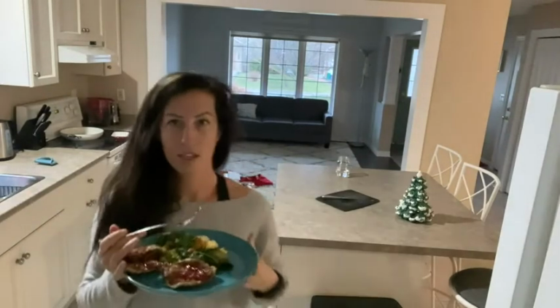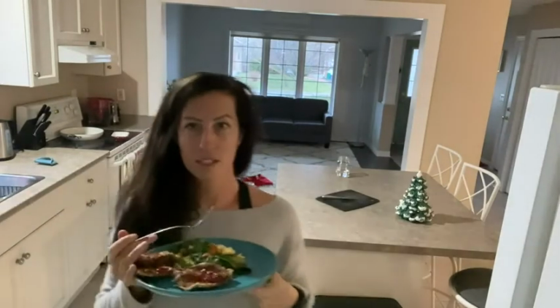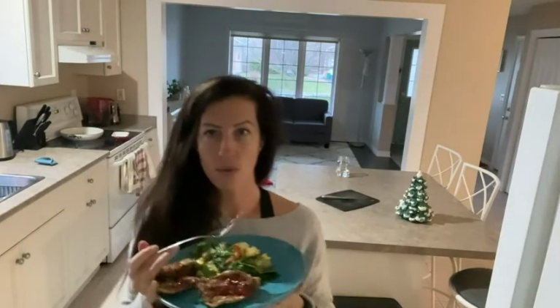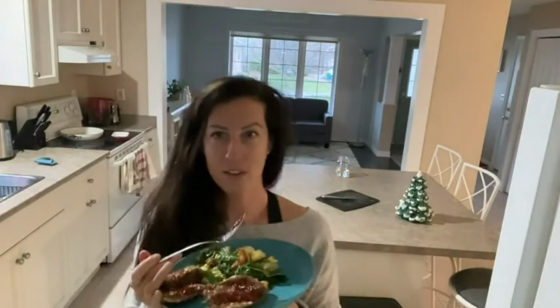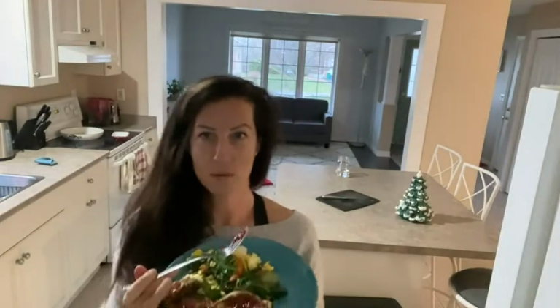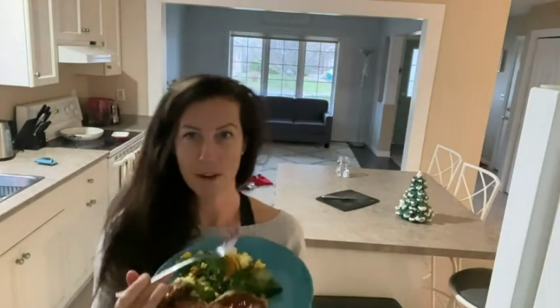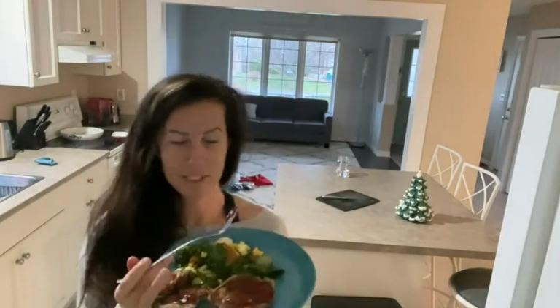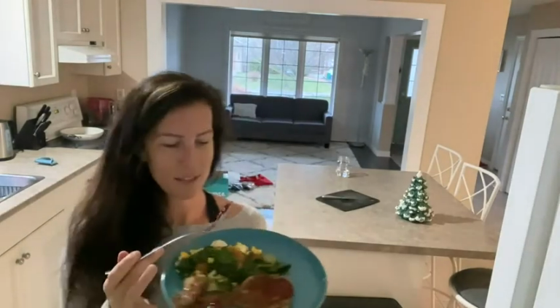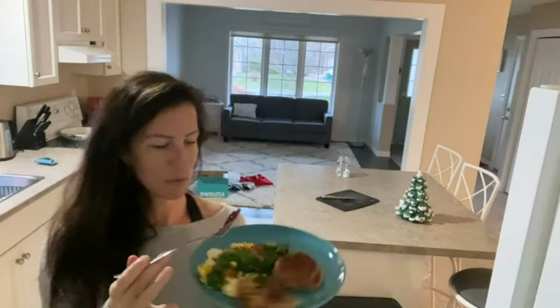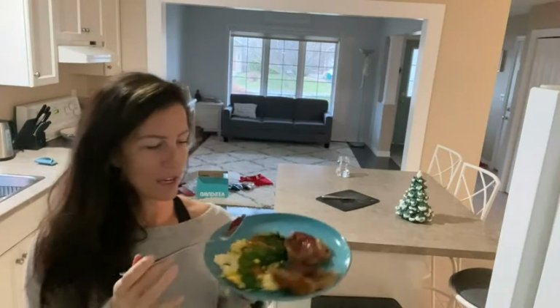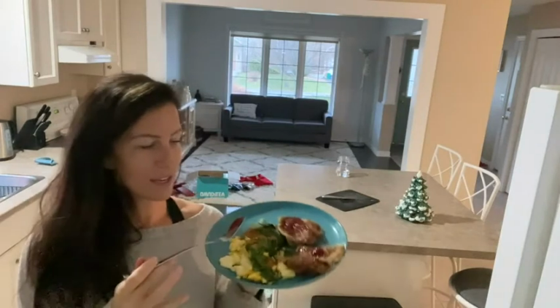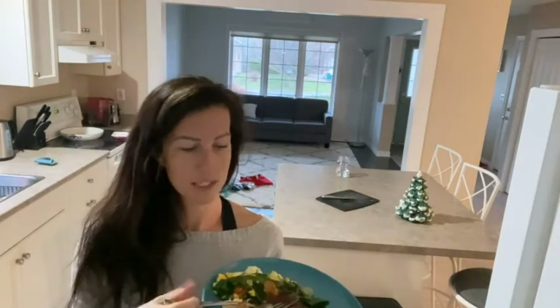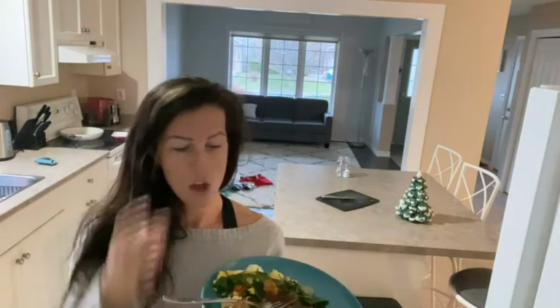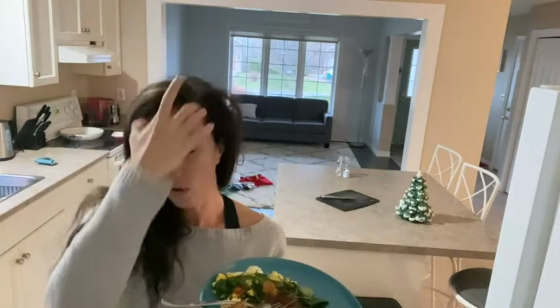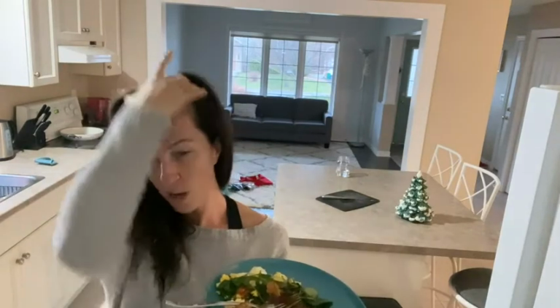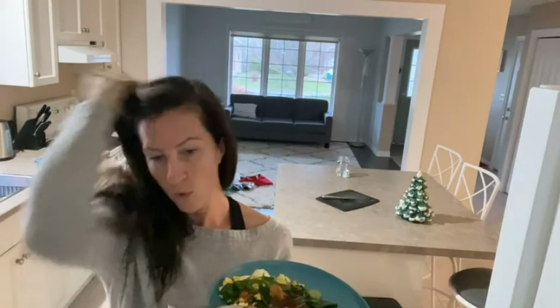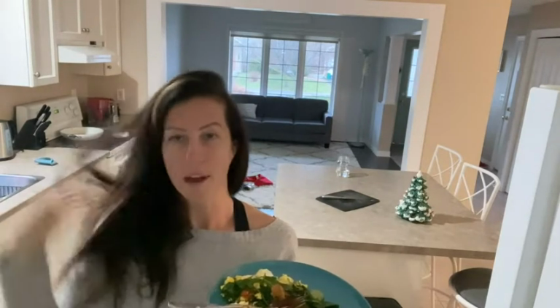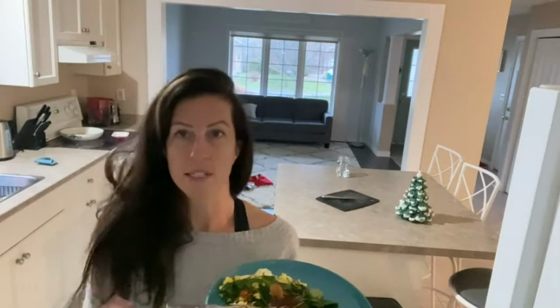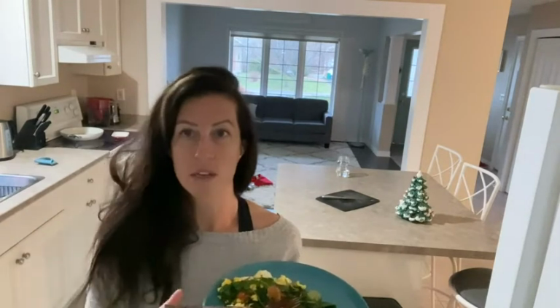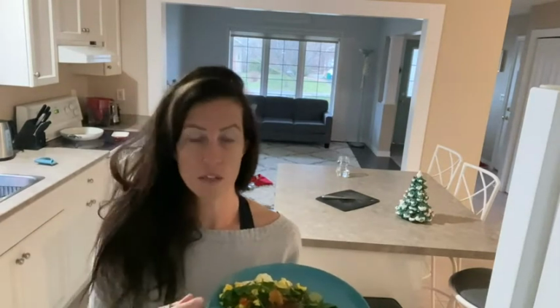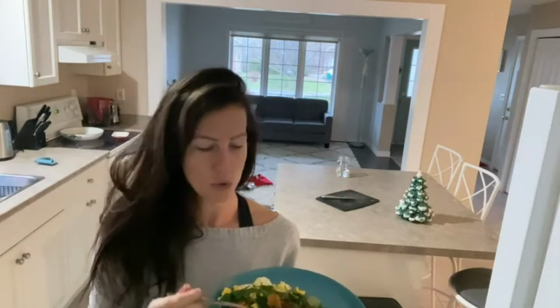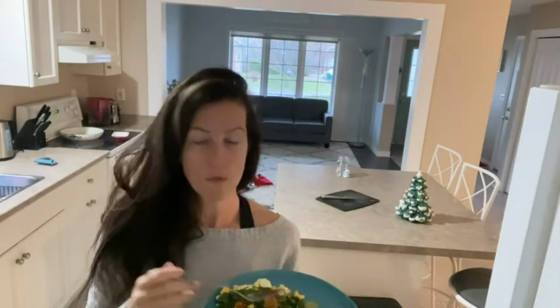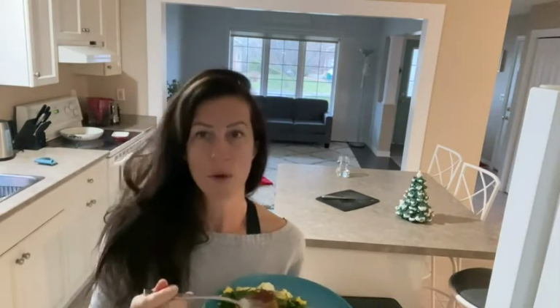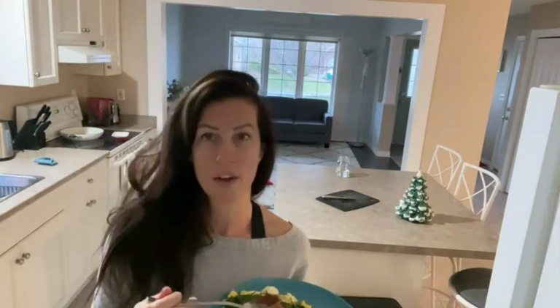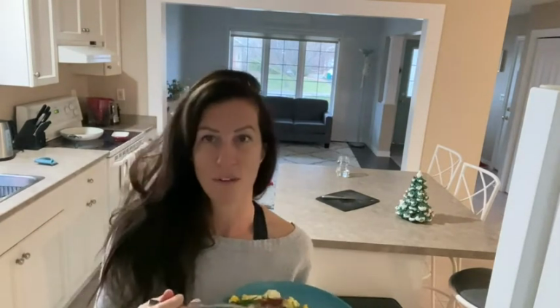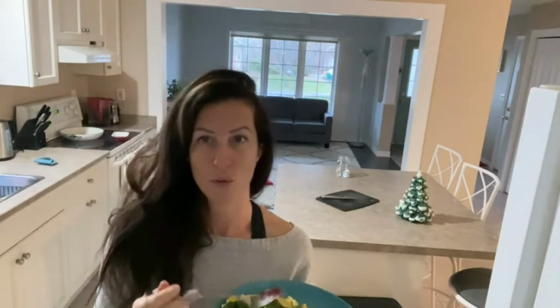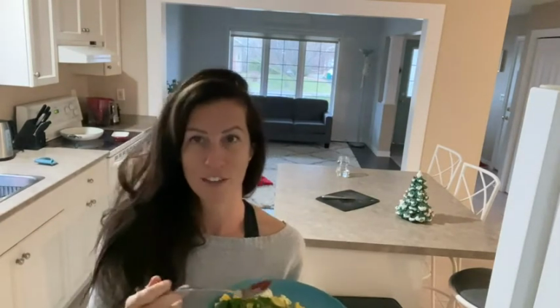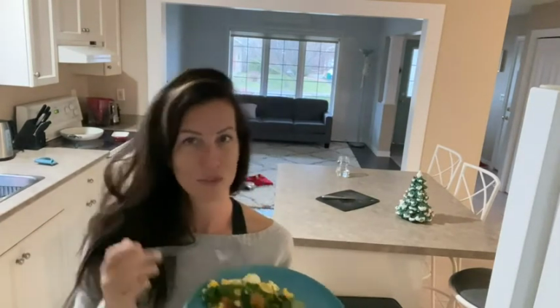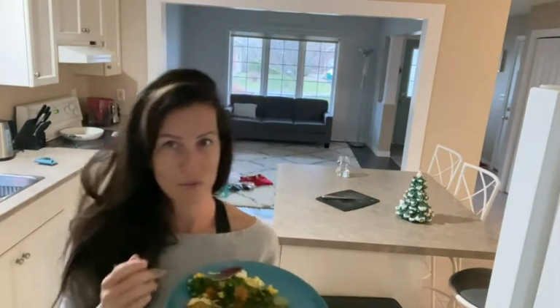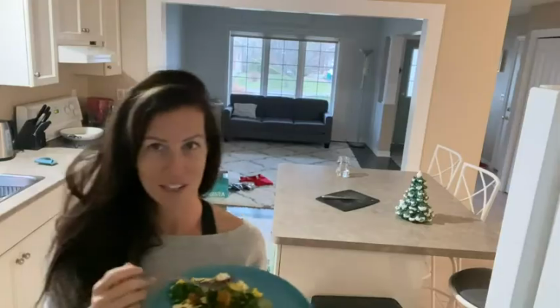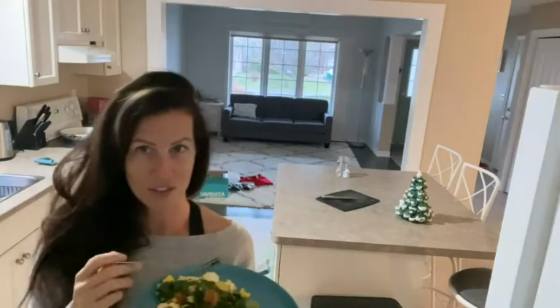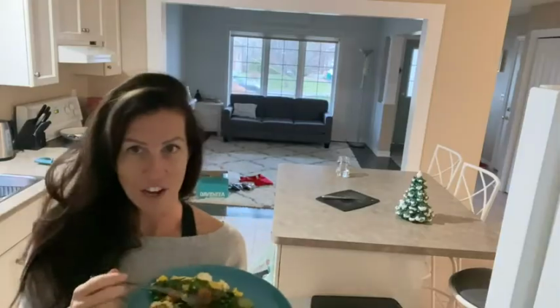So here's my breakfast. It's nothing pretty, but it's a great well-balanced meal to help fuel my body after a workout. So I'm going to go enjoy it.